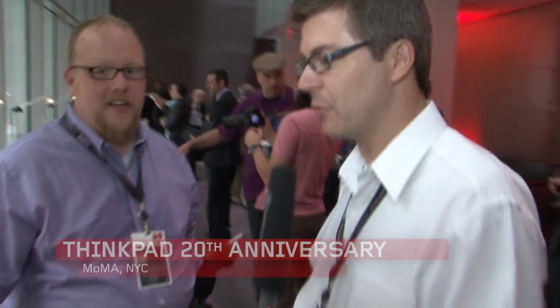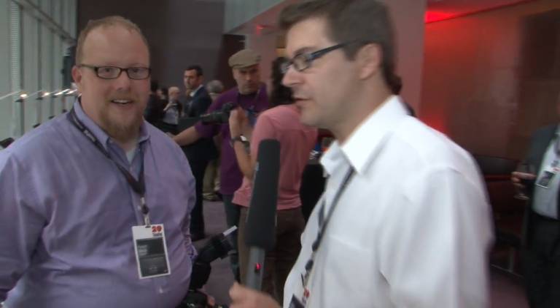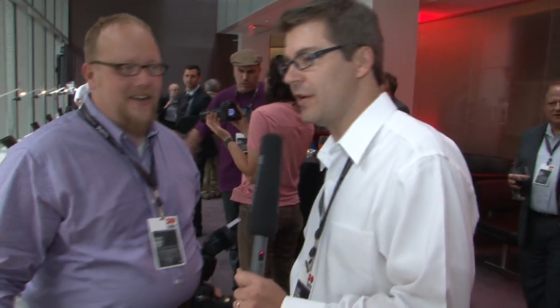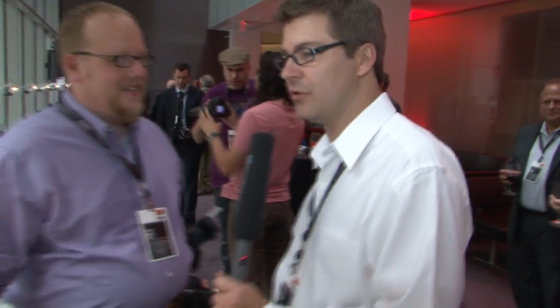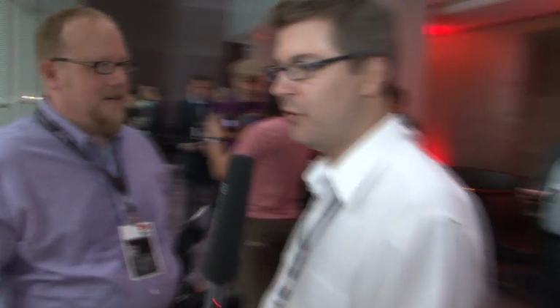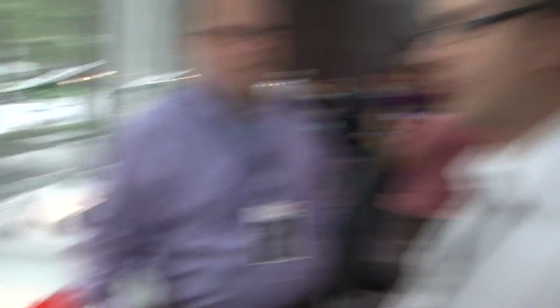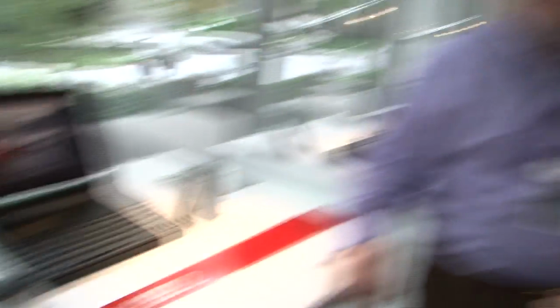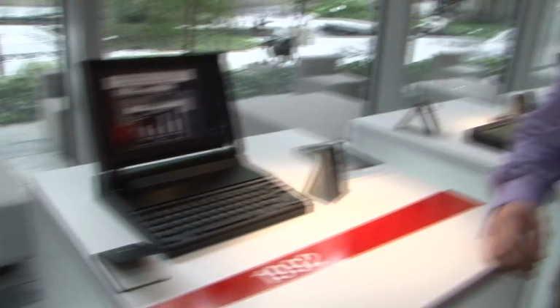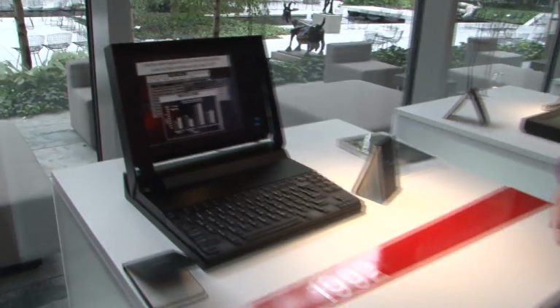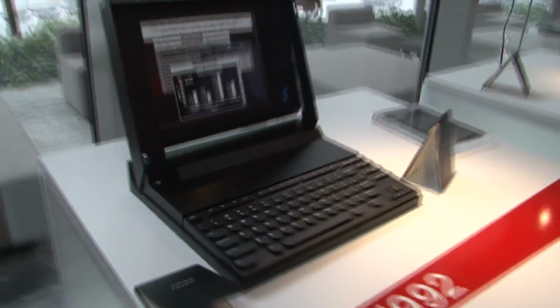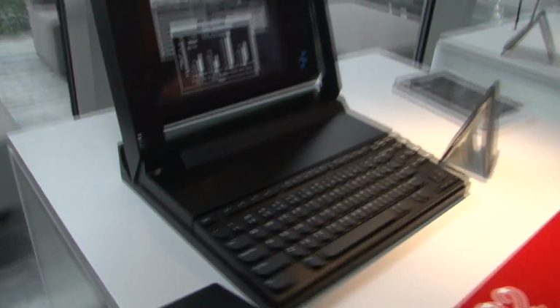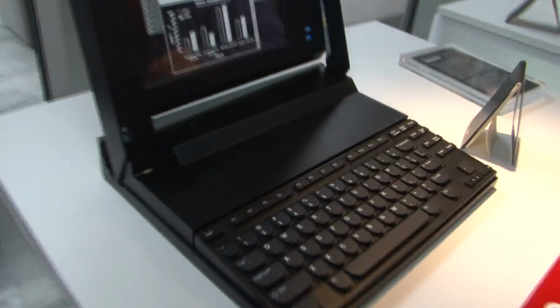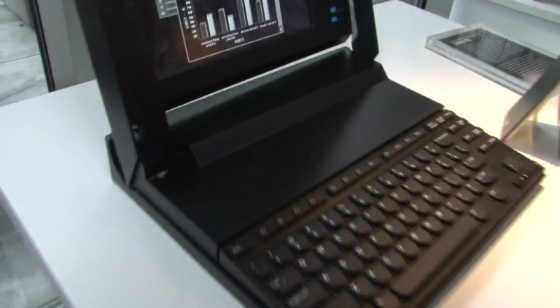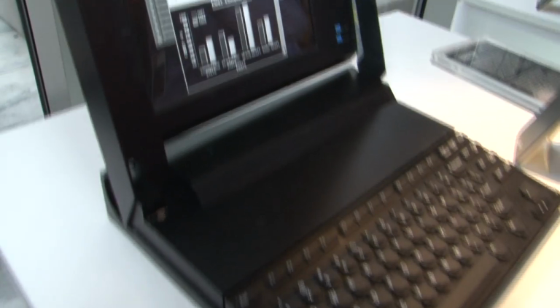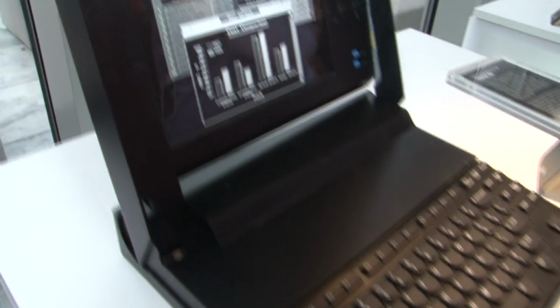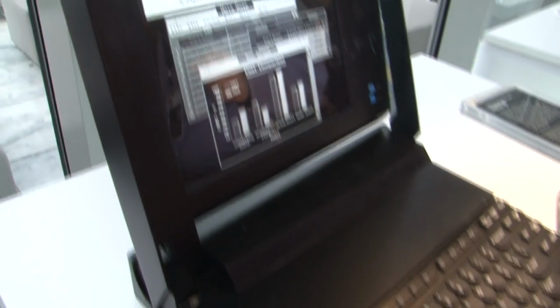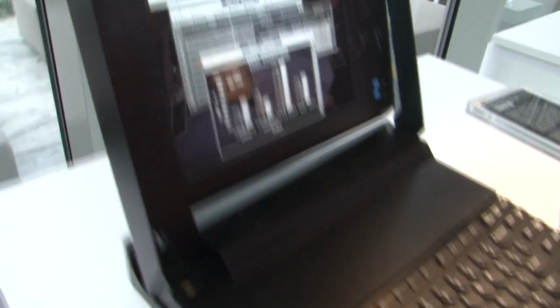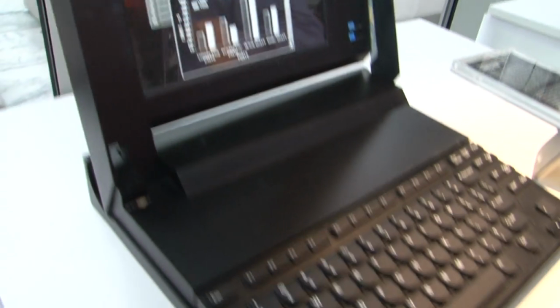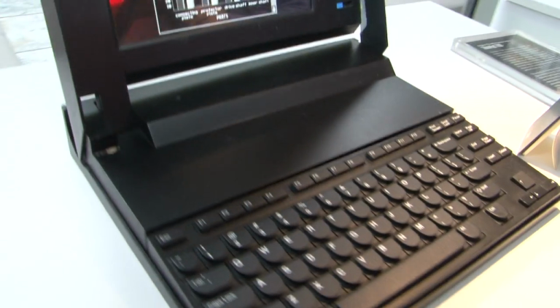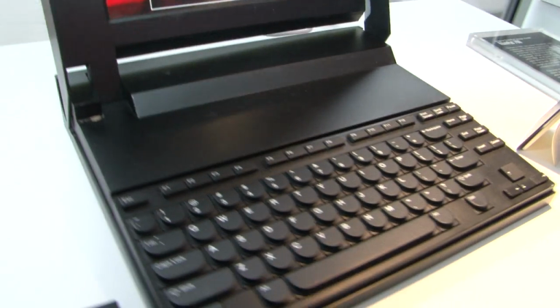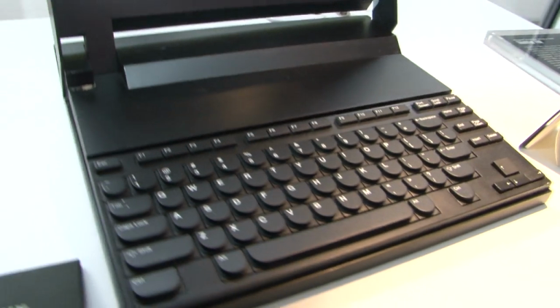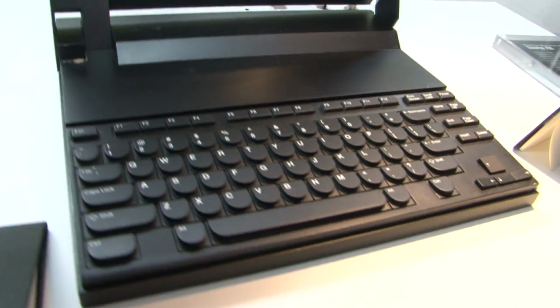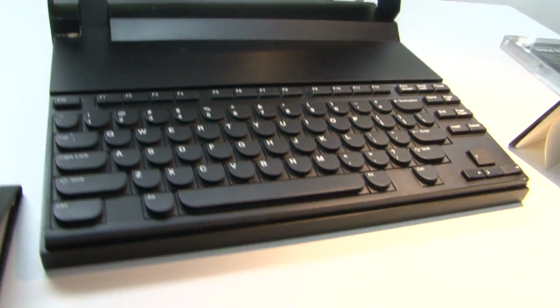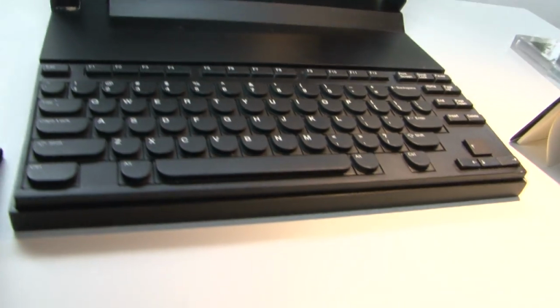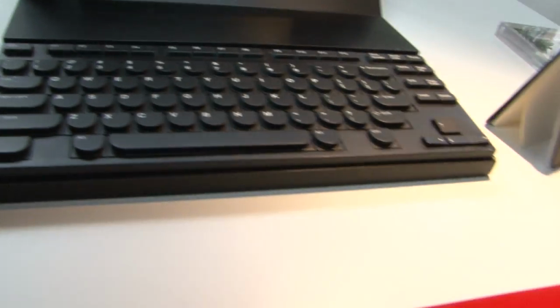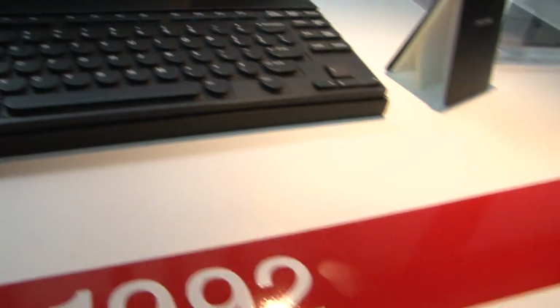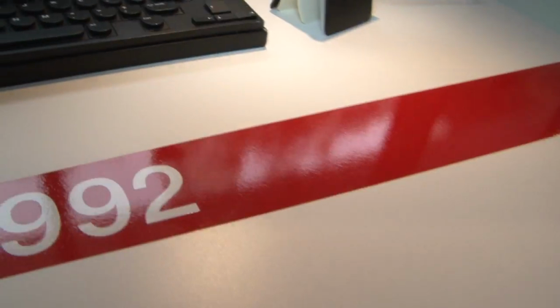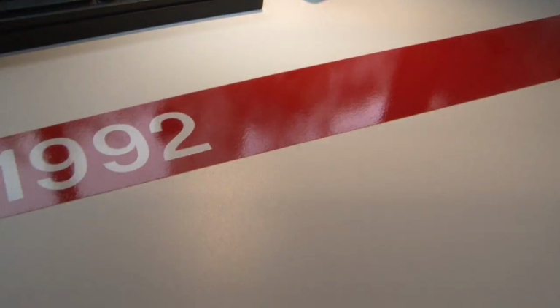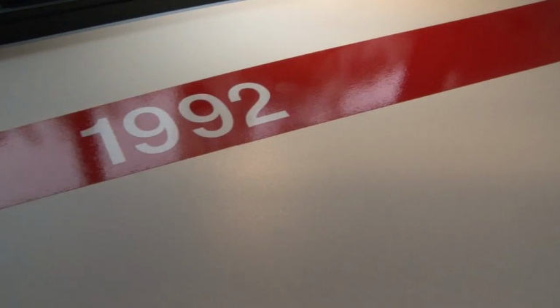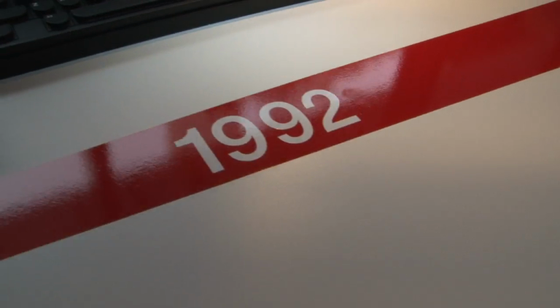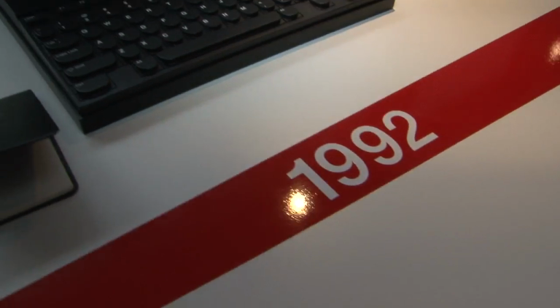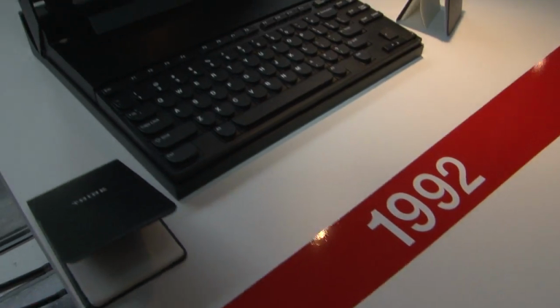We're going to start here — Joe, if you want to zoom in on this one. I'm just going to talk really fast. This is the original design model for the ThinkPad. This is 1990, early 1992-ish, maybe late 1991.